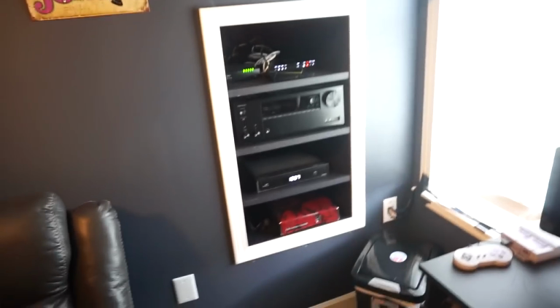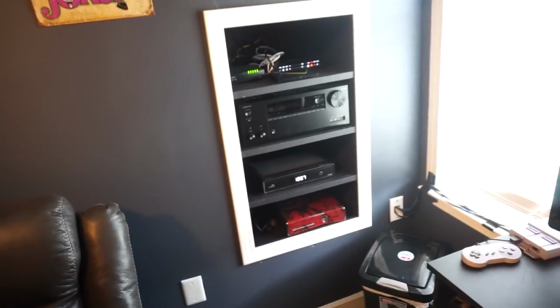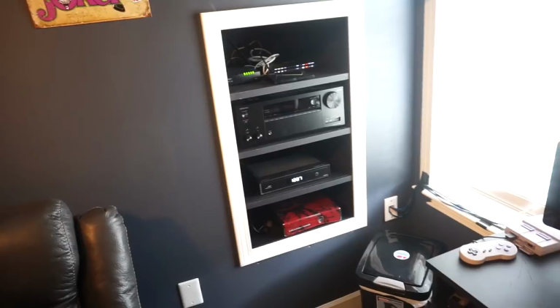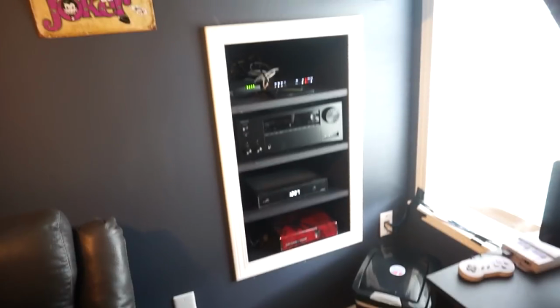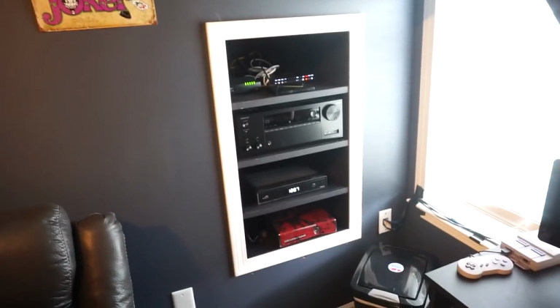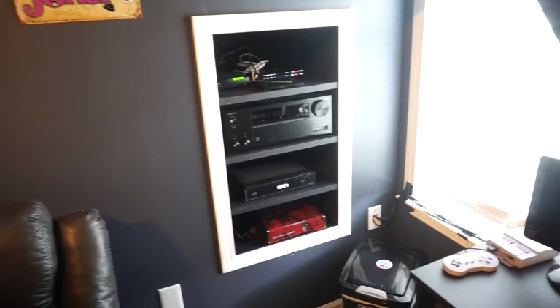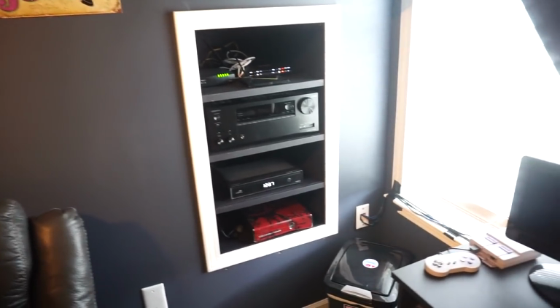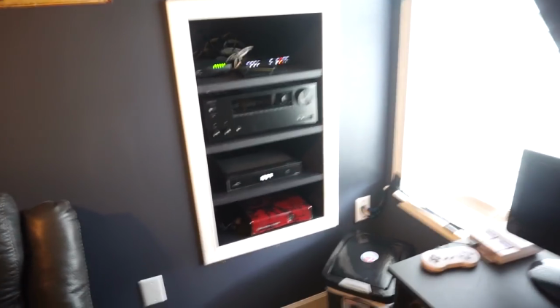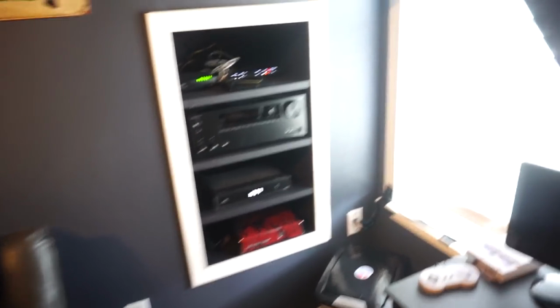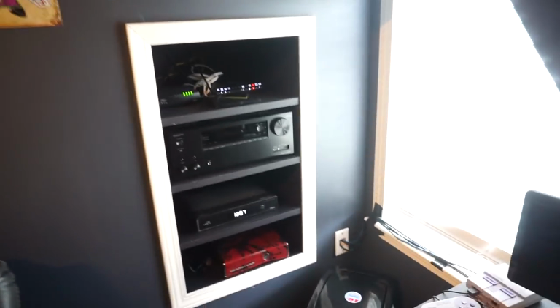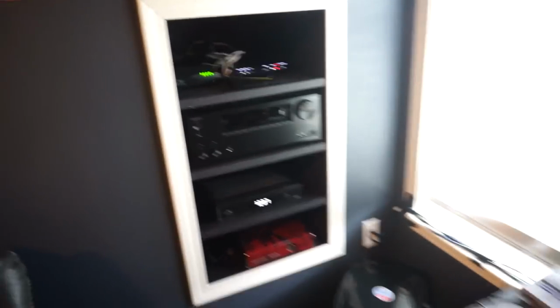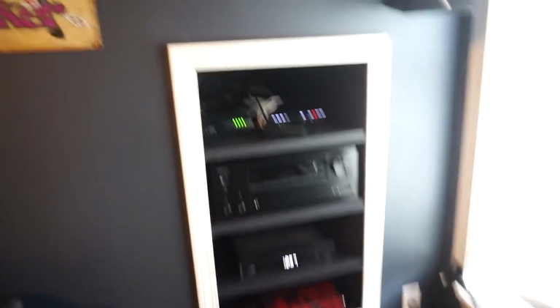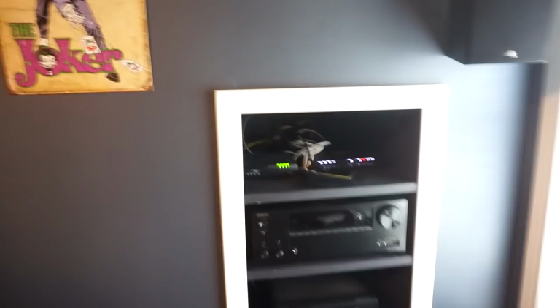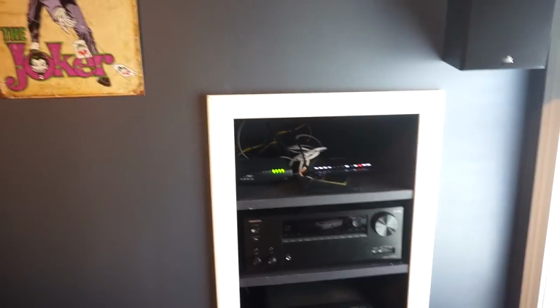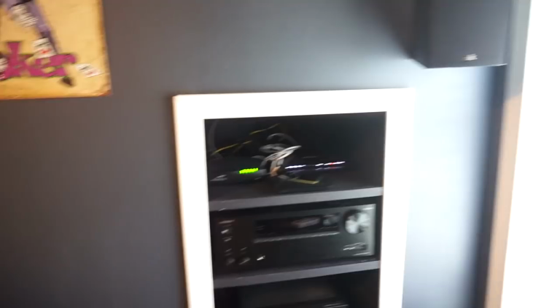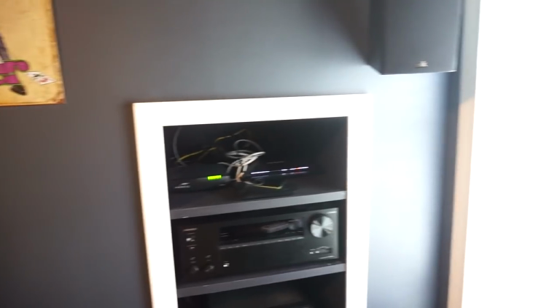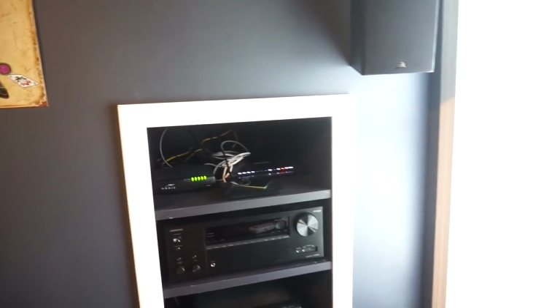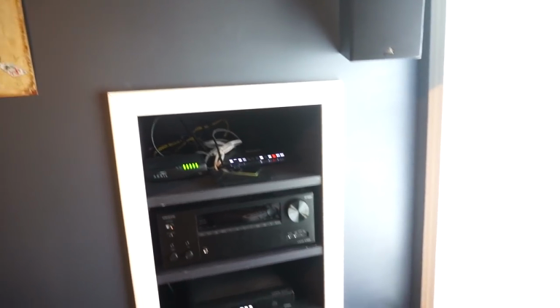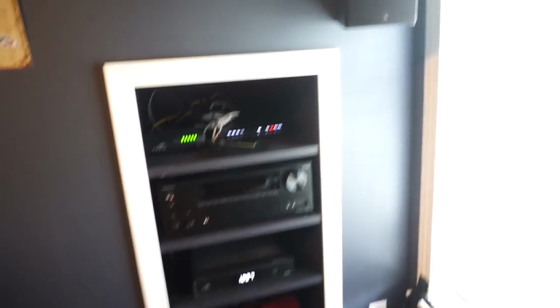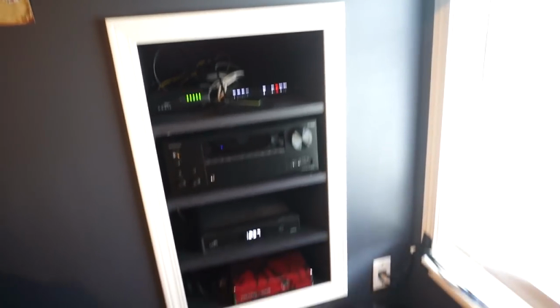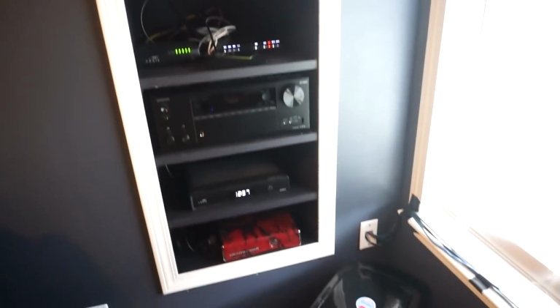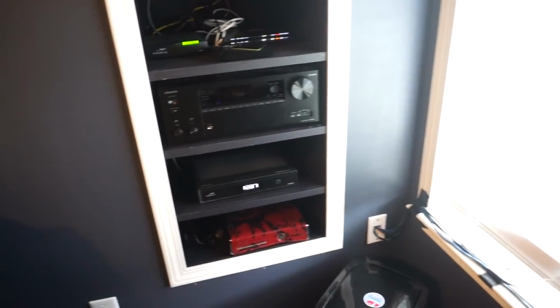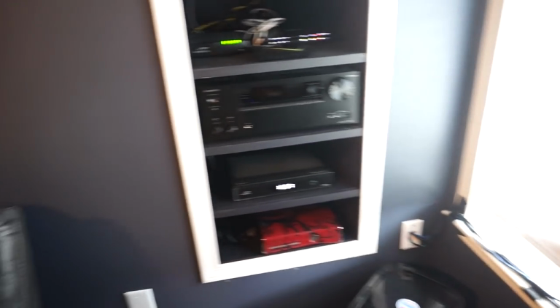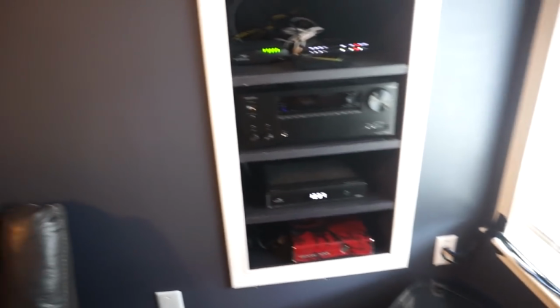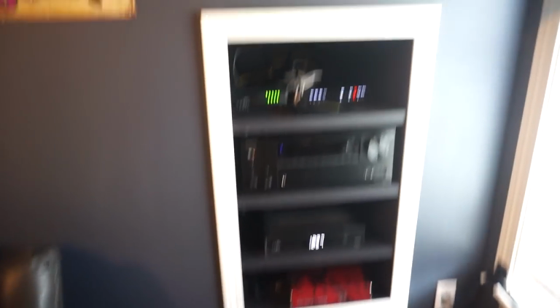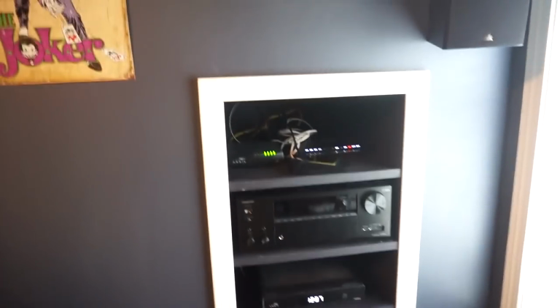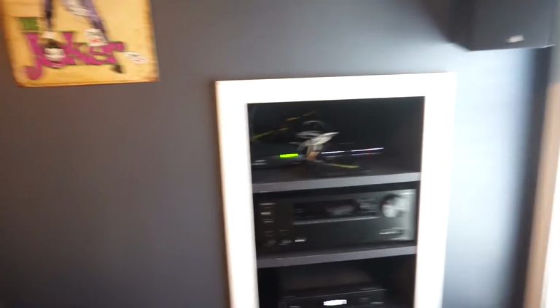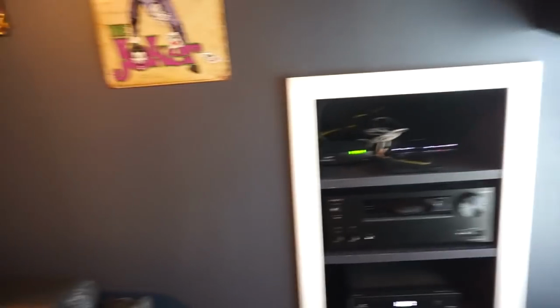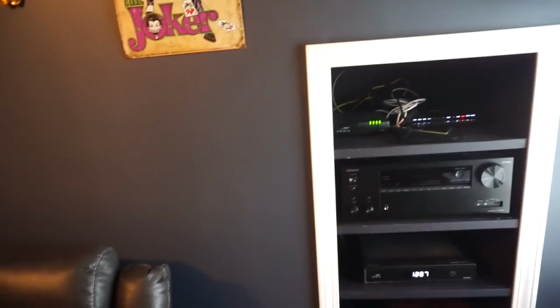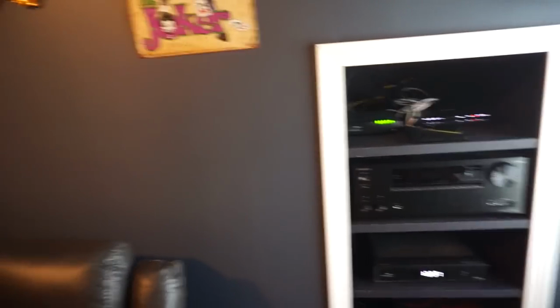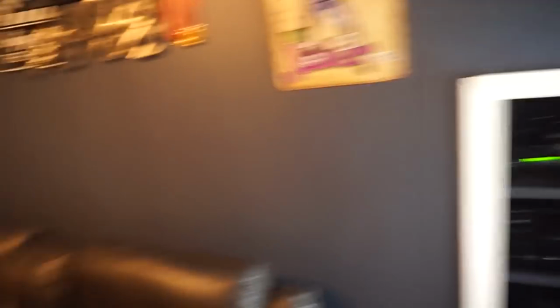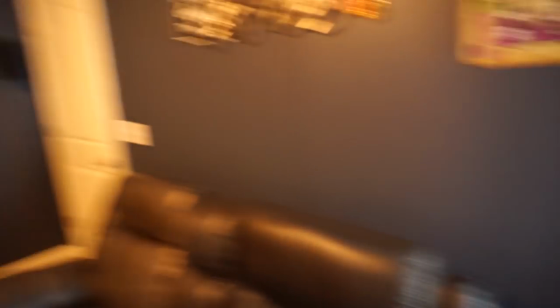The niche is not perfect, but it's pretty good for somebody who's never done that kind of stuff before — built the box, did a little bit of framing. It's pretty nice. All right, on to the star of the show.